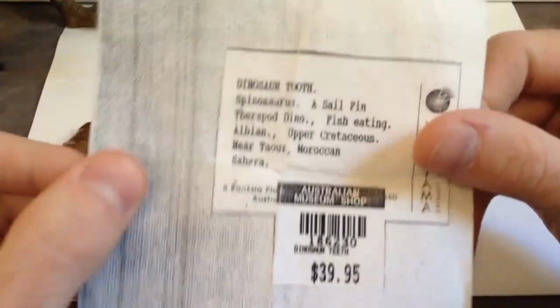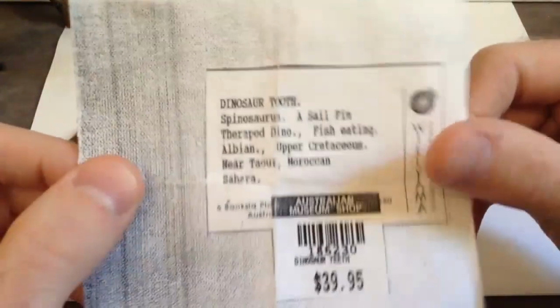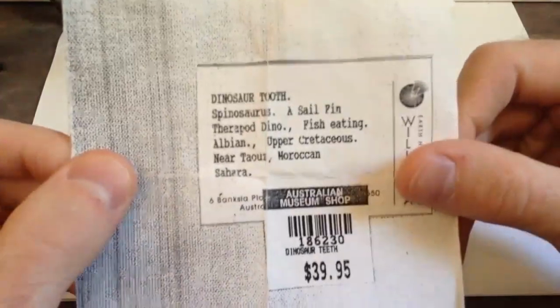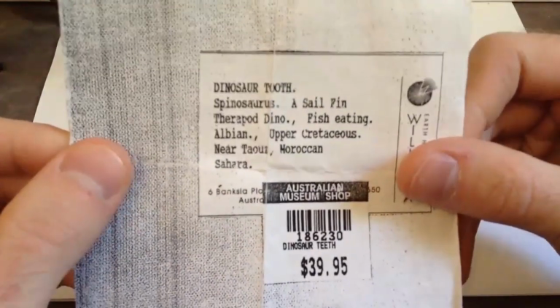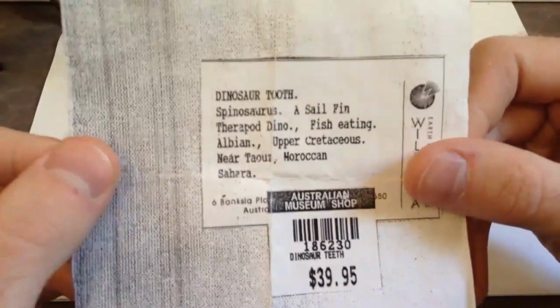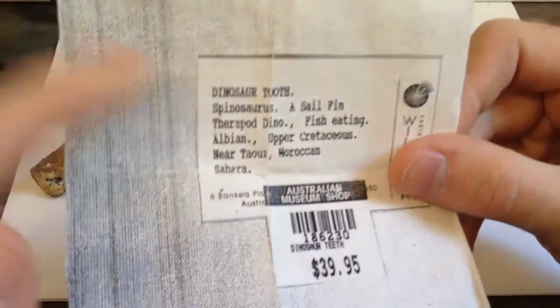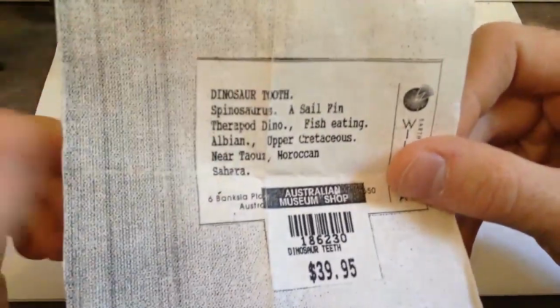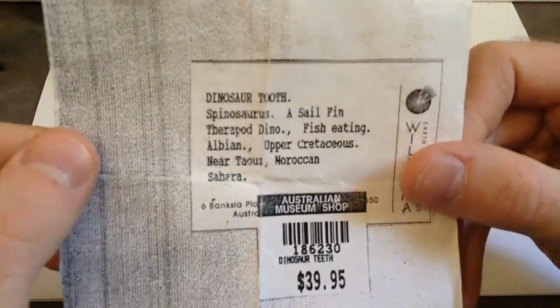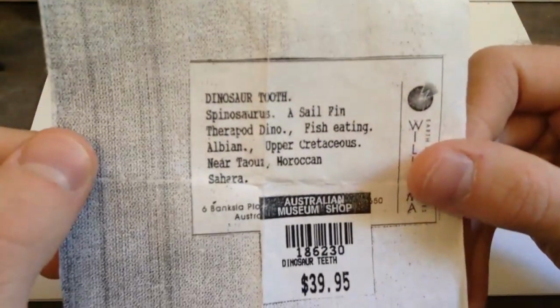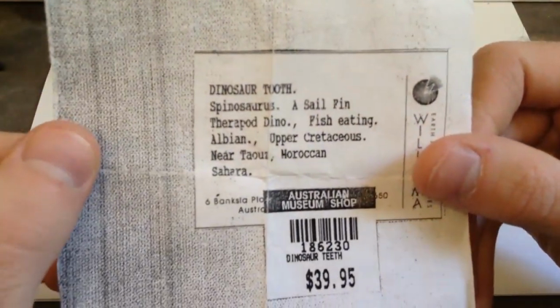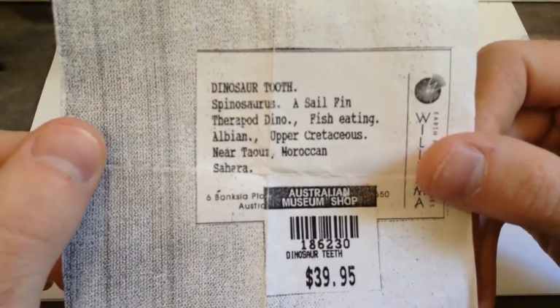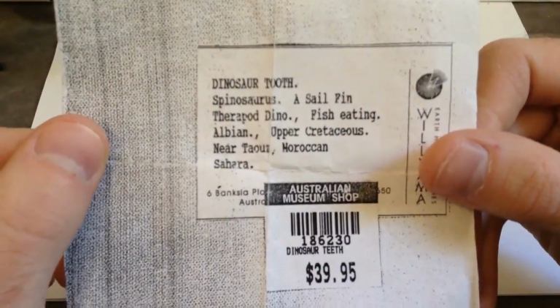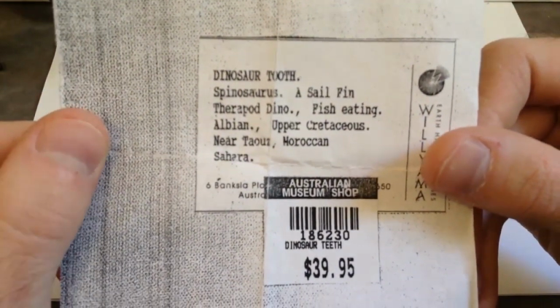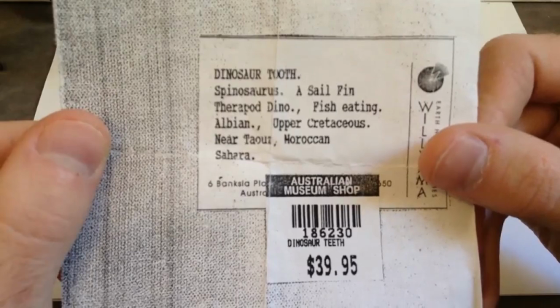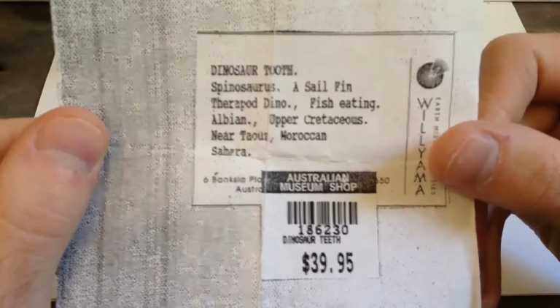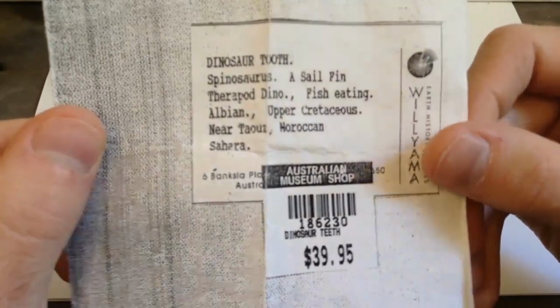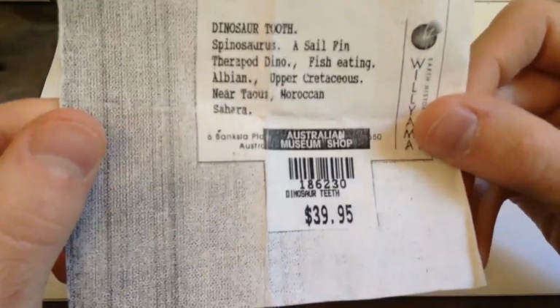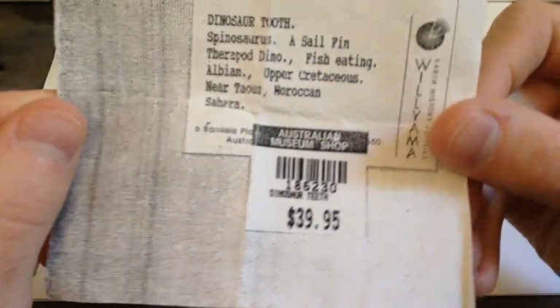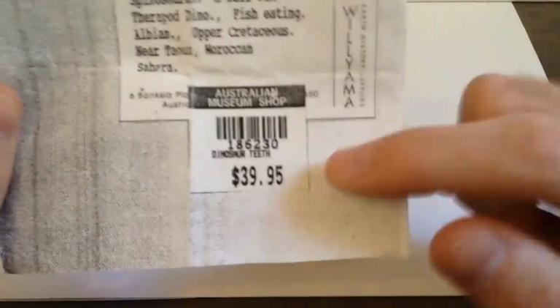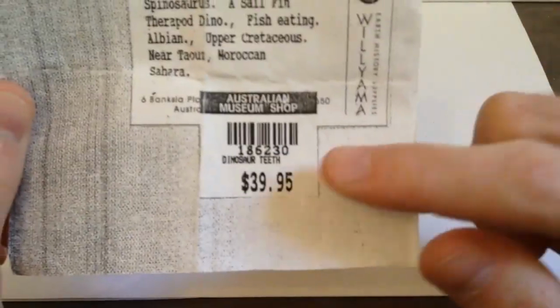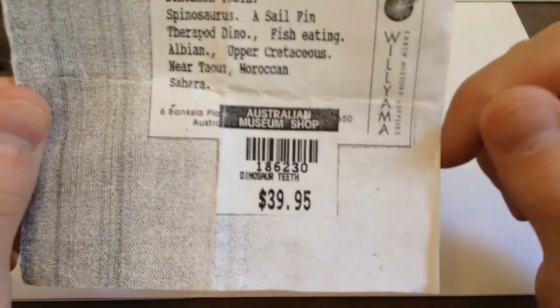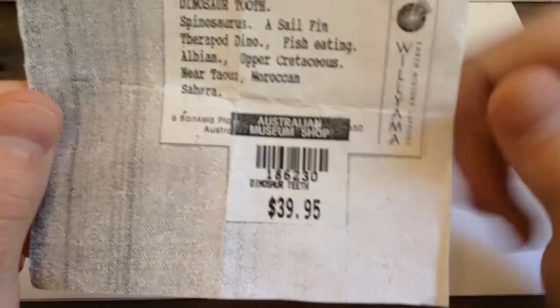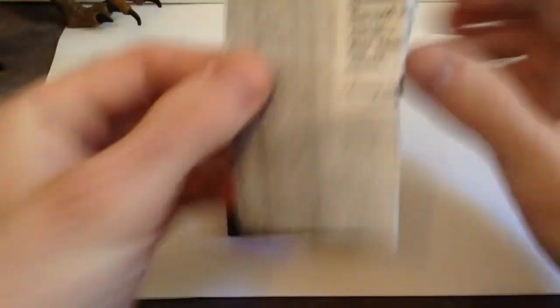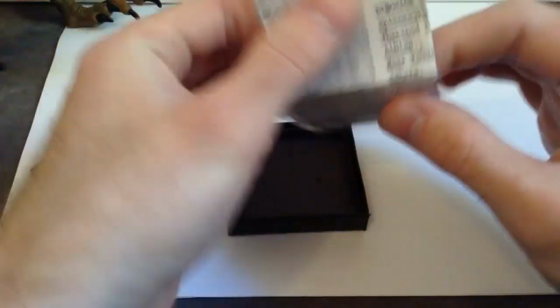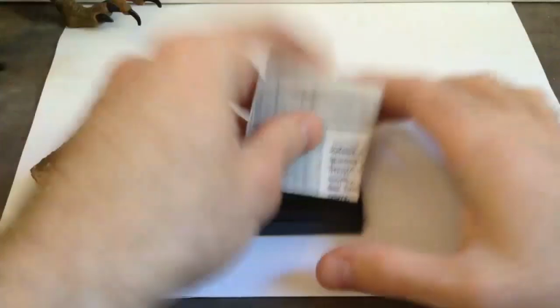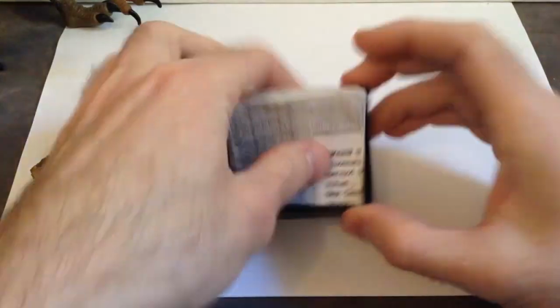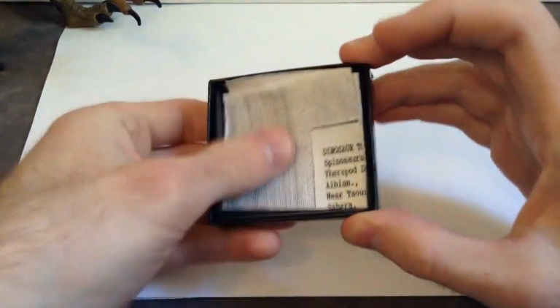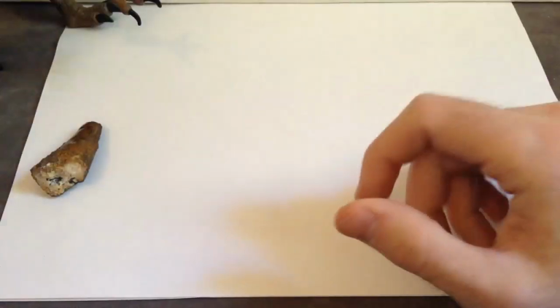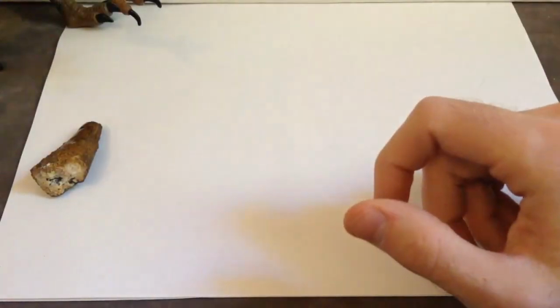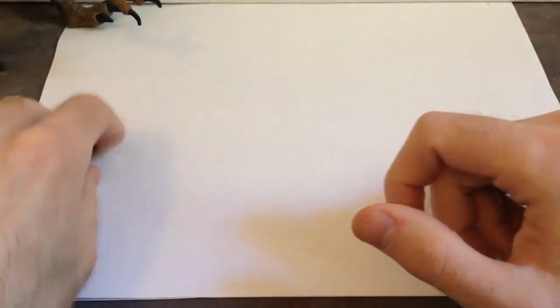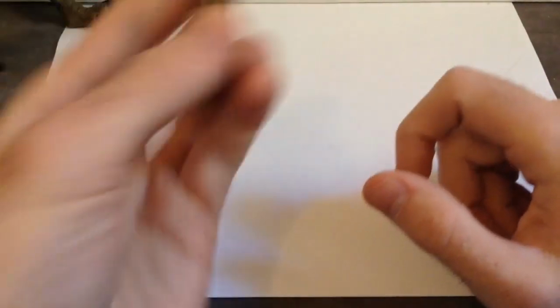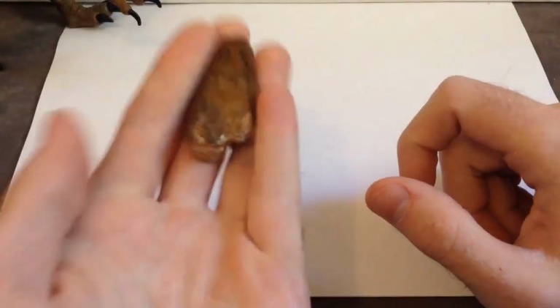So to give the full proof that it is a Spinosaurus tooth — there it is at the top: dinosaur tooth, Spinosaurus, a theropod, shows all that, and right down there the price, and again, dinosaur tooth. So it is a Spinosaurus dinosaur tooth, right there on the receipt.